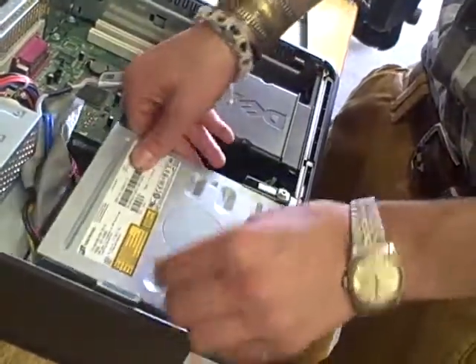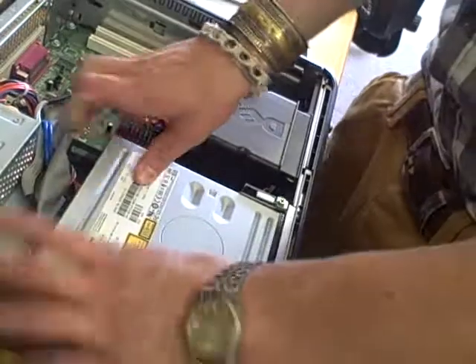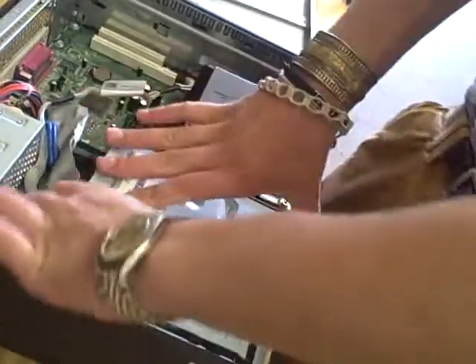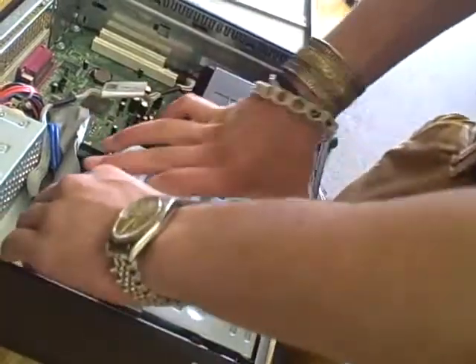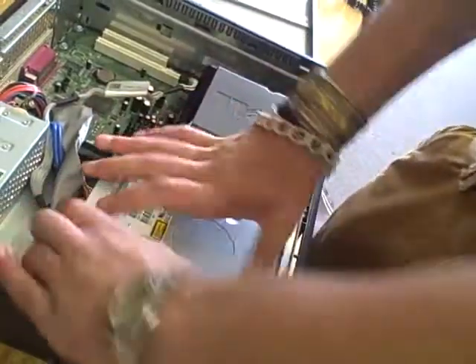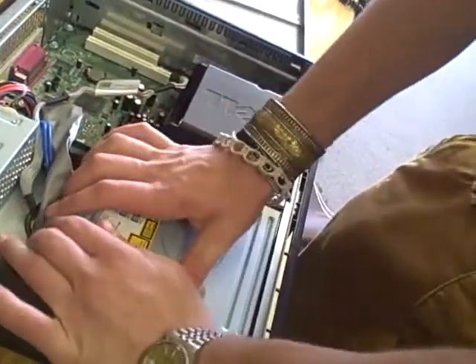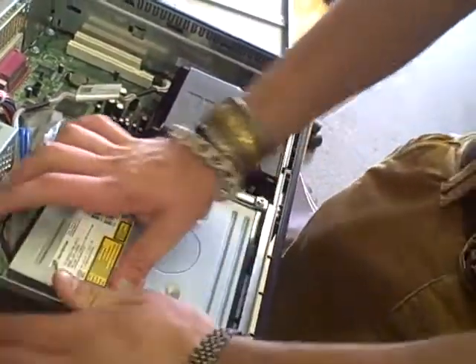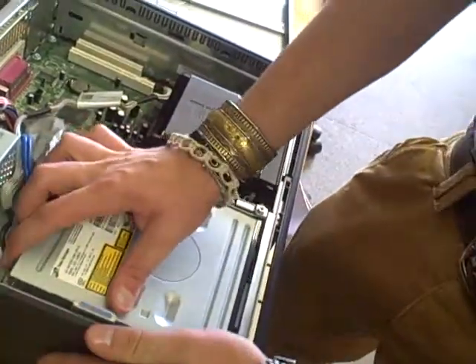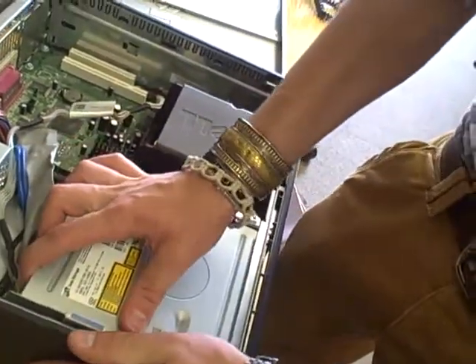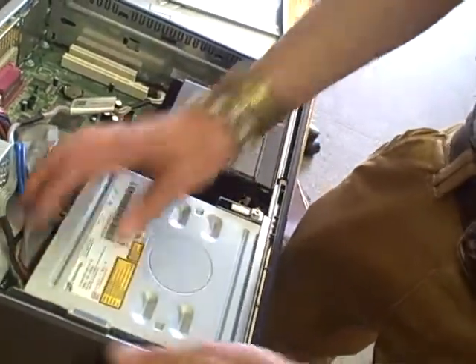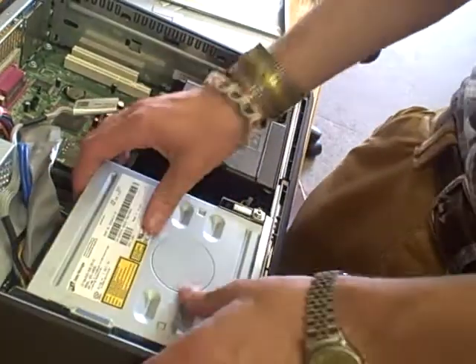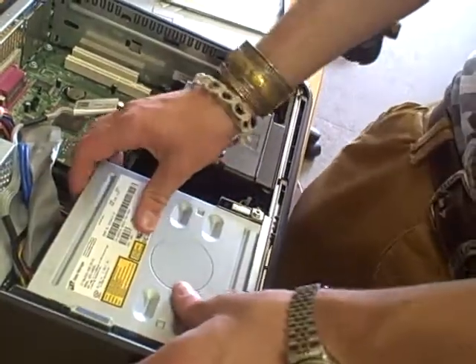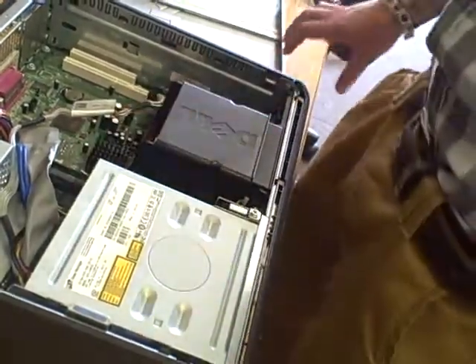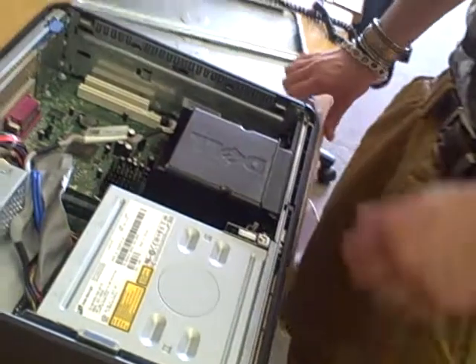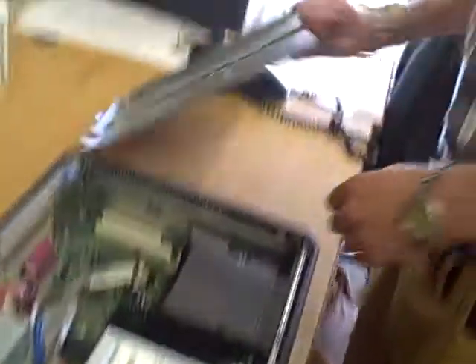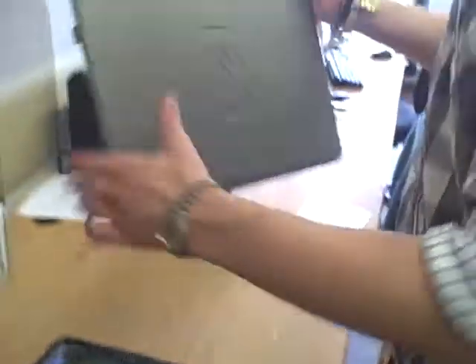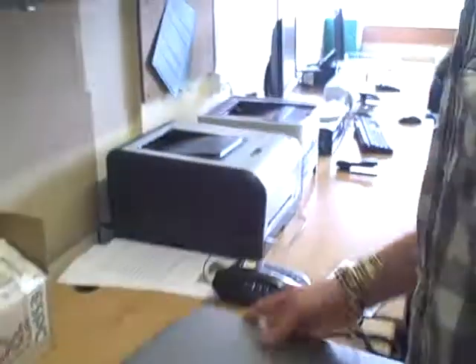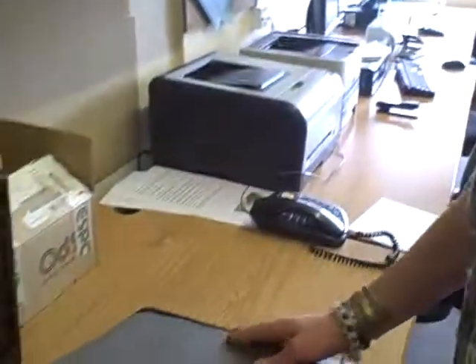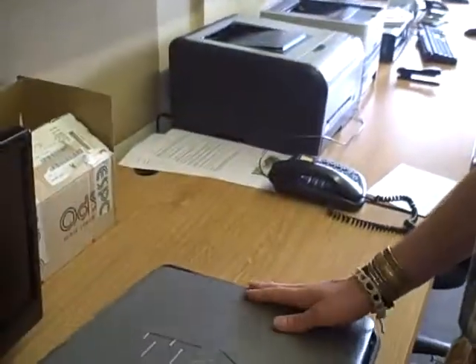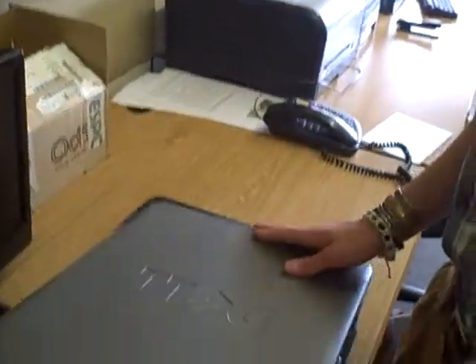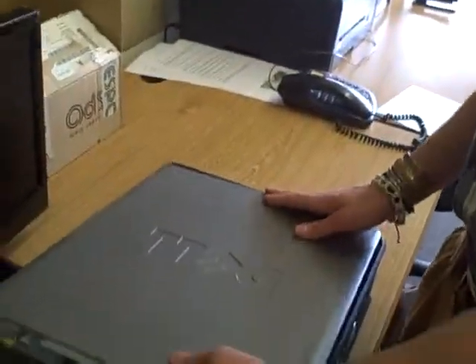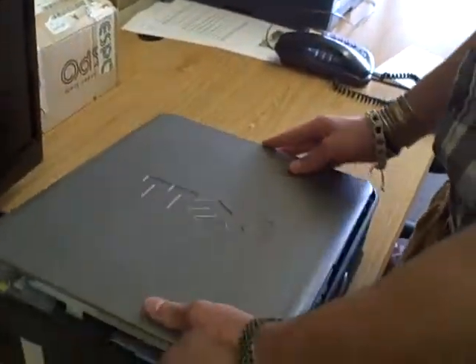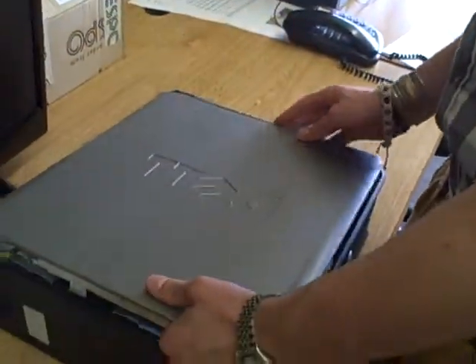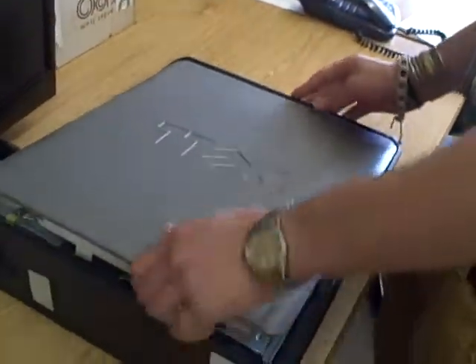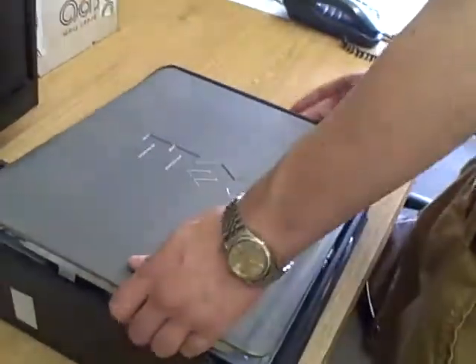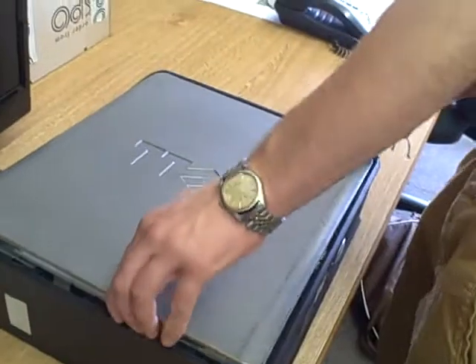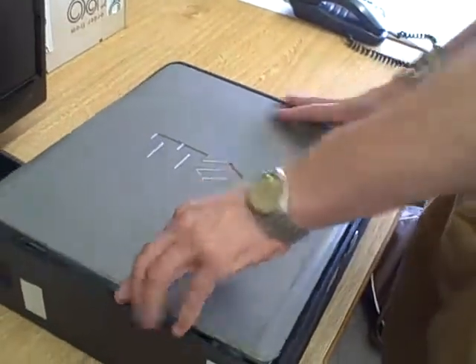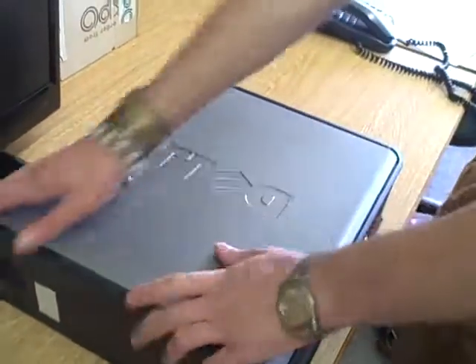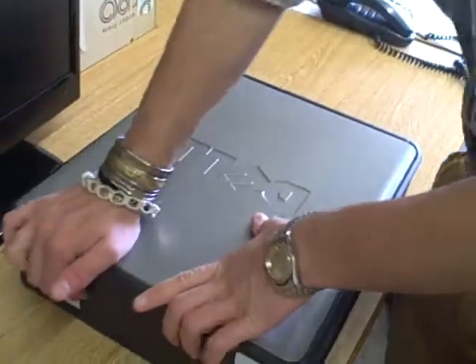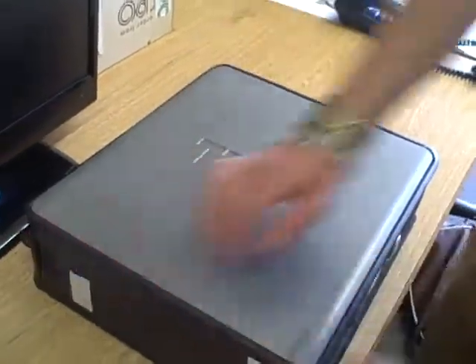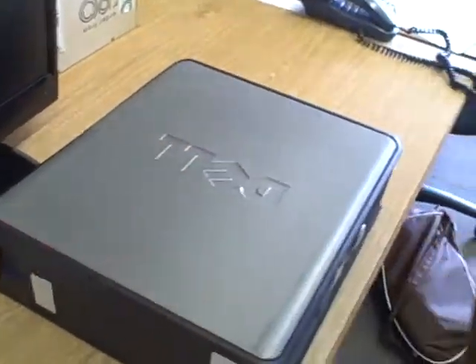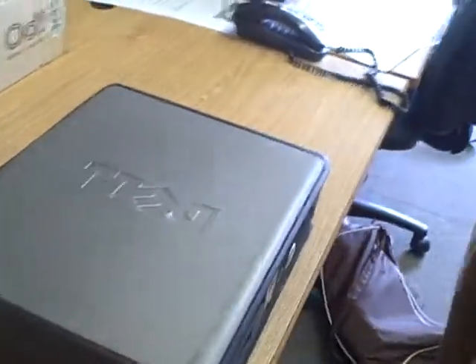Drop it in, slide it forwards until it clicks, make sure it's in, and put the cover back on. There we go.